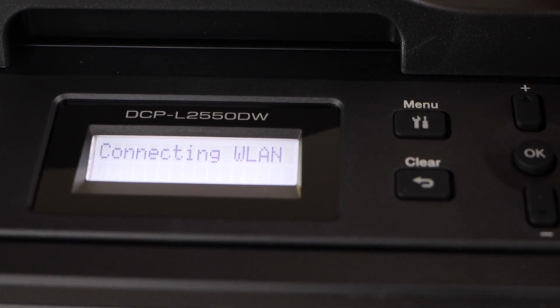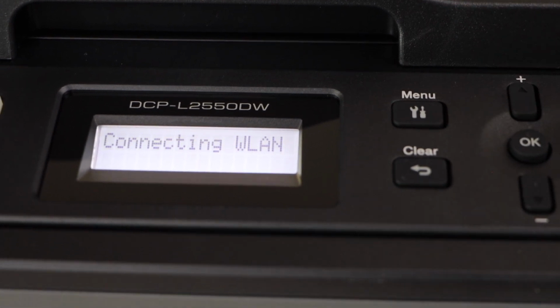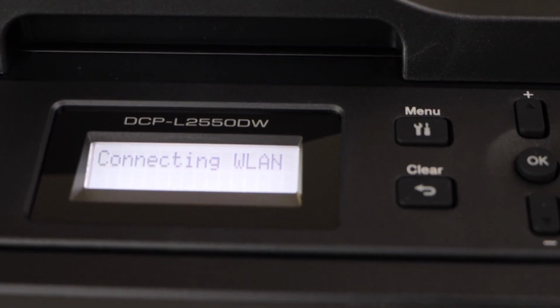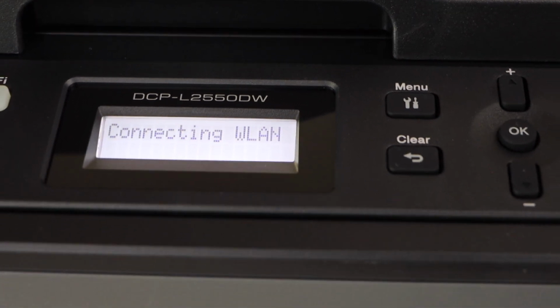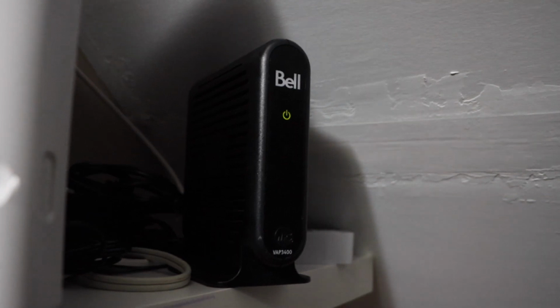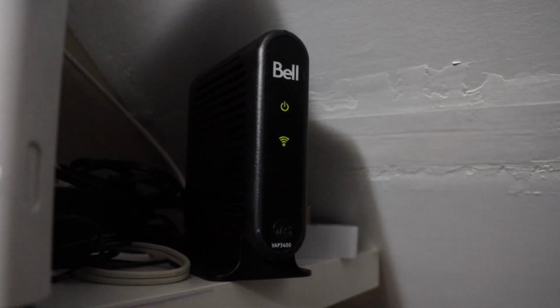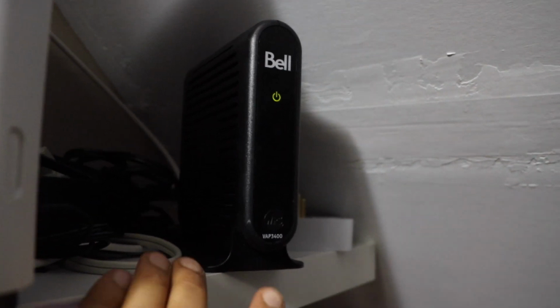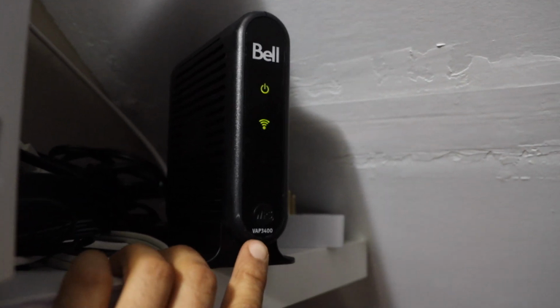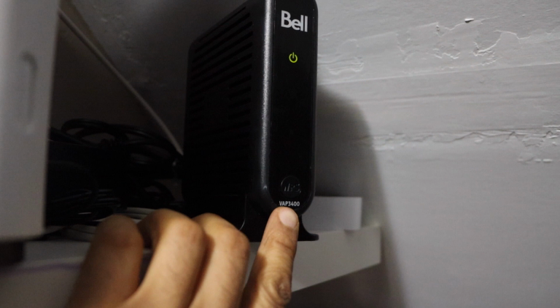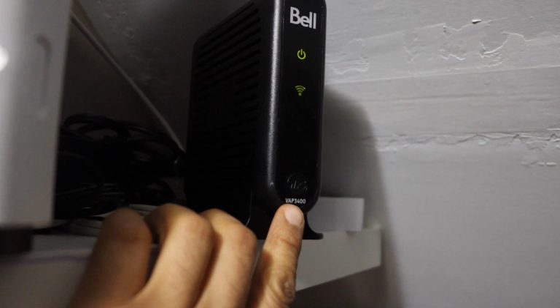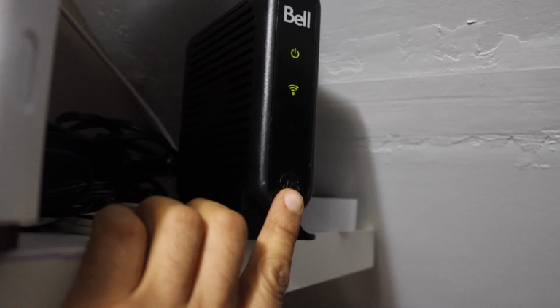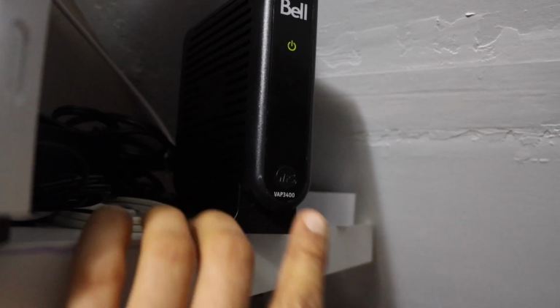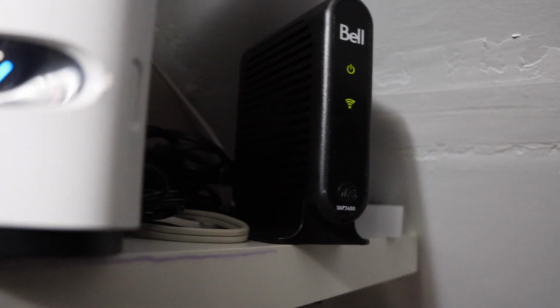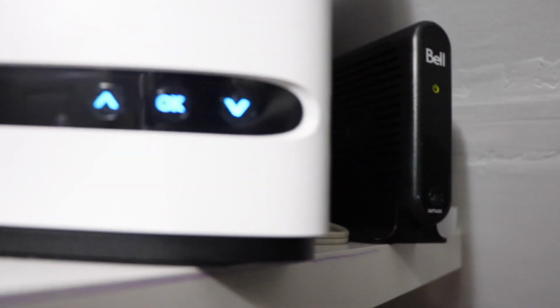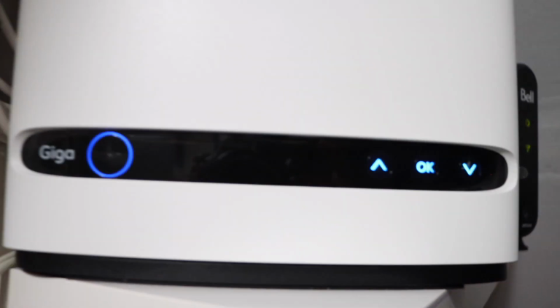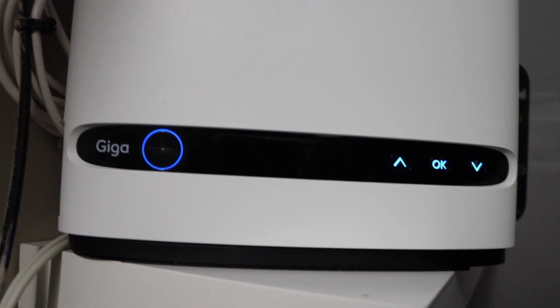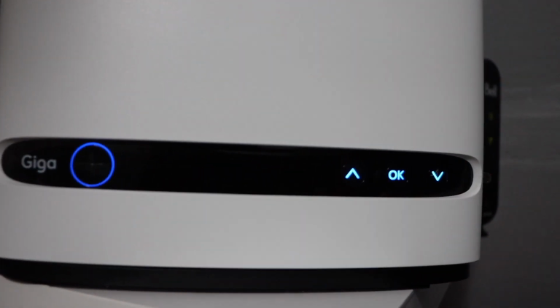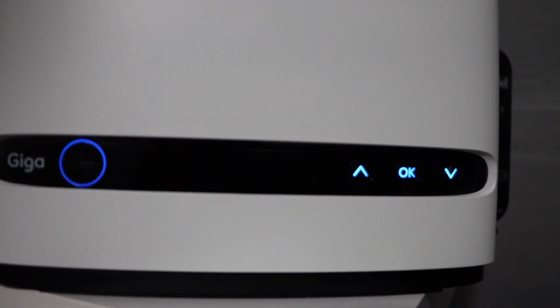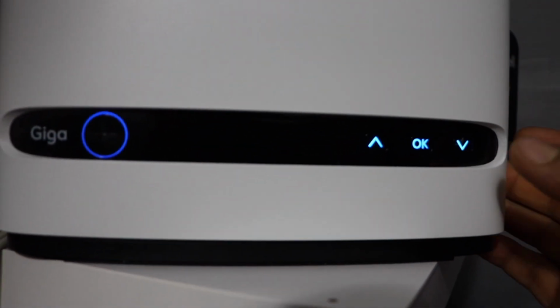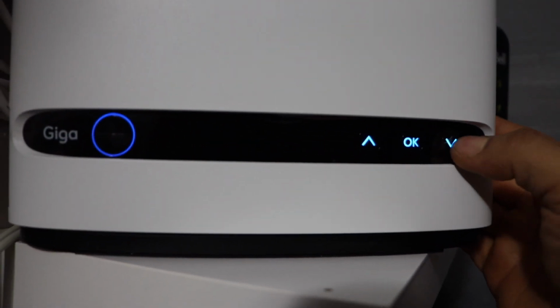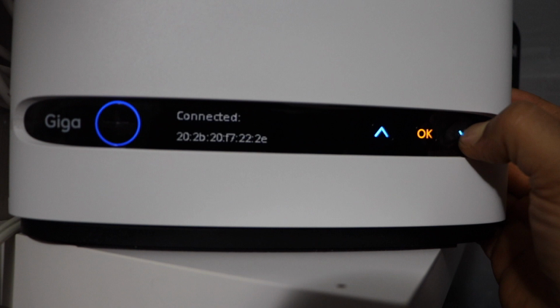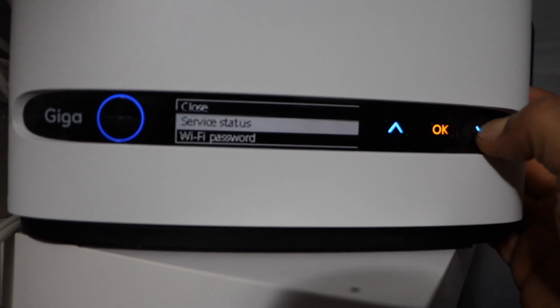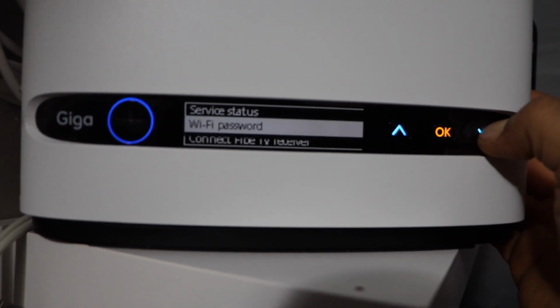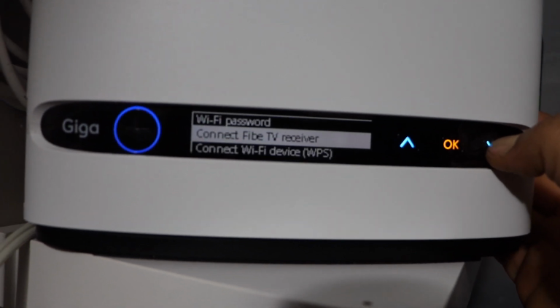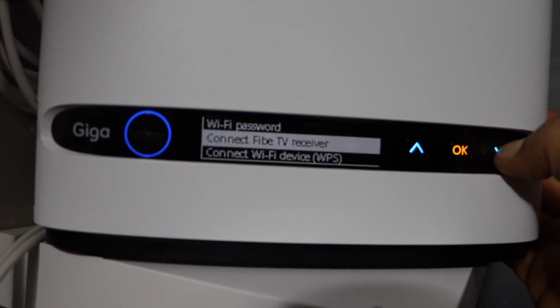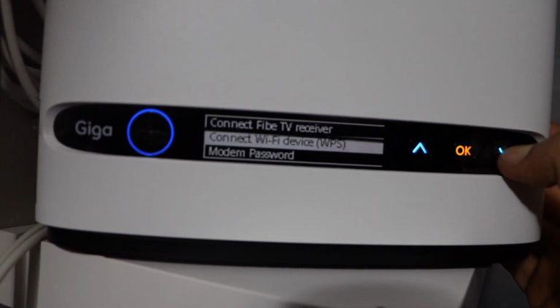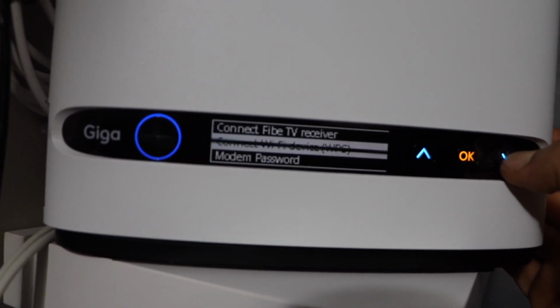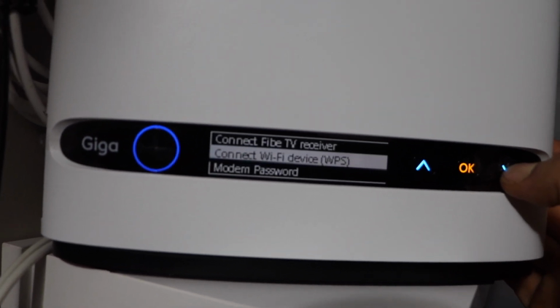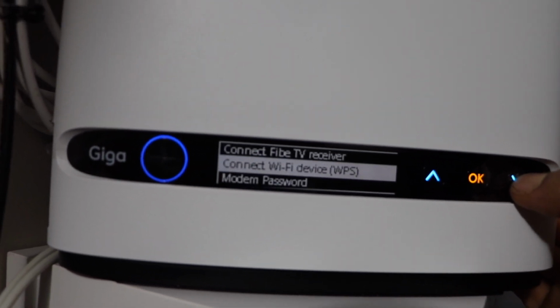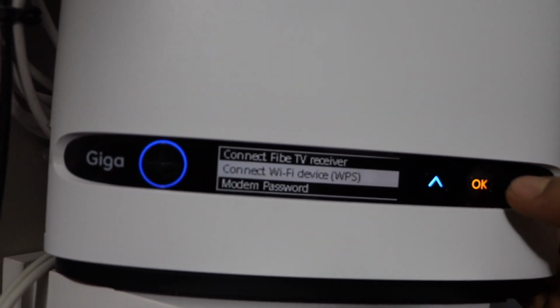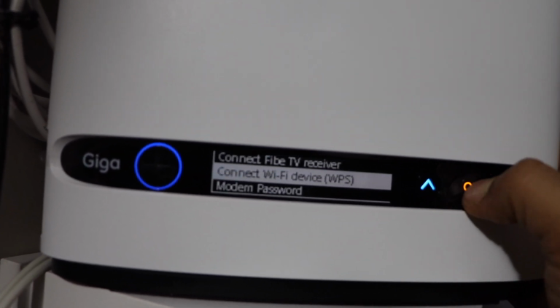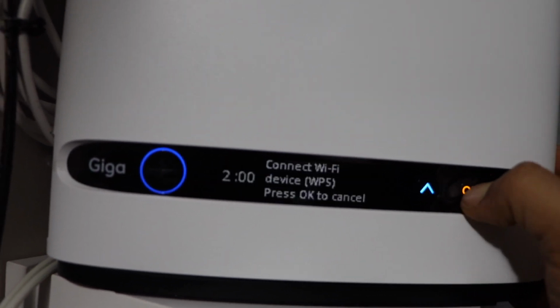Connecting to wireless network — go to the router and press and hold the WPS button for 3 seconds. If your router has a screen, you can scroll down and select 'Connect to wifi device WPS' and press OK.